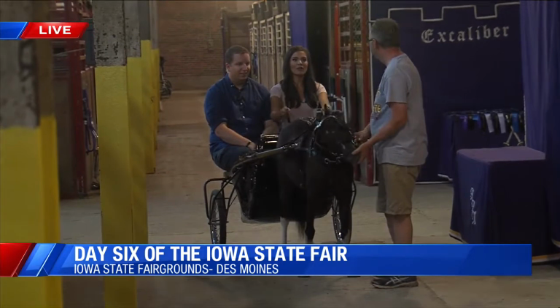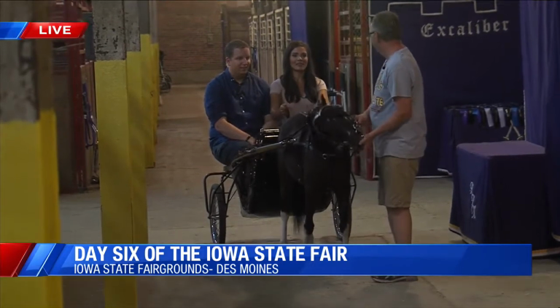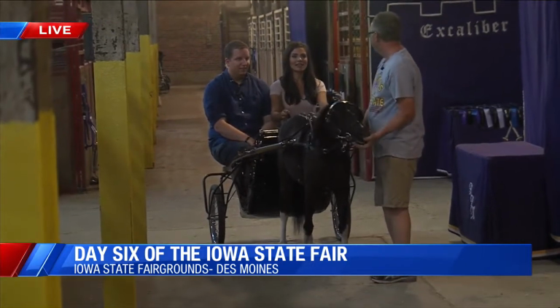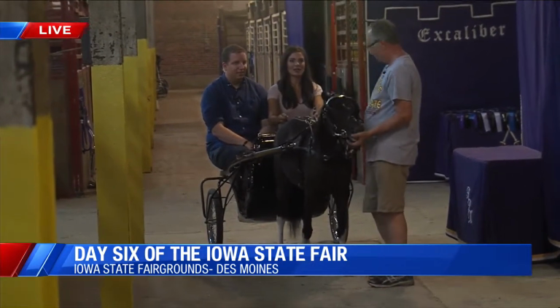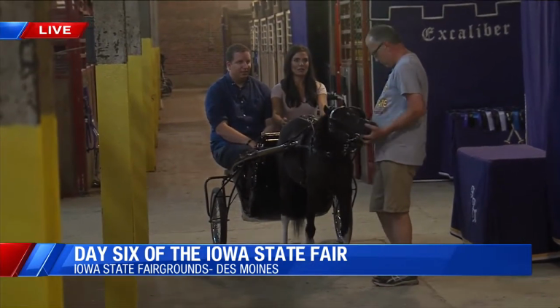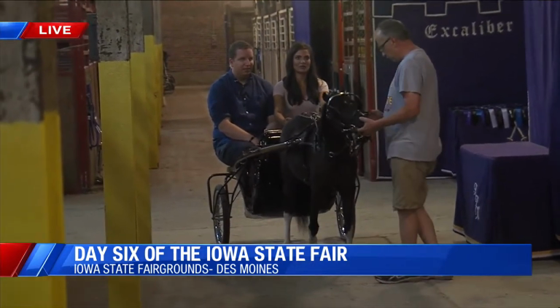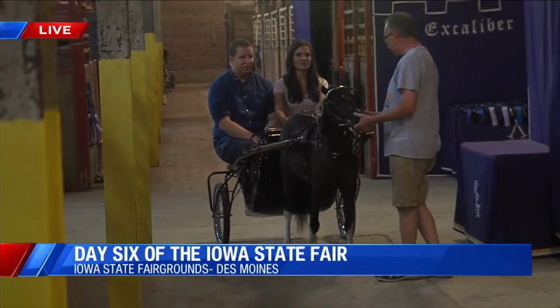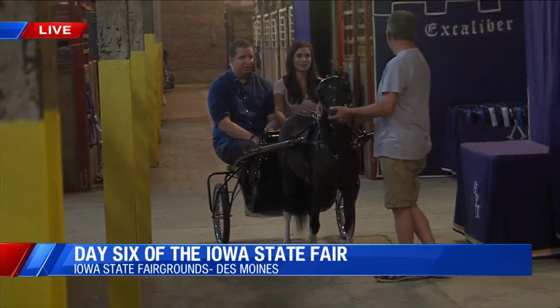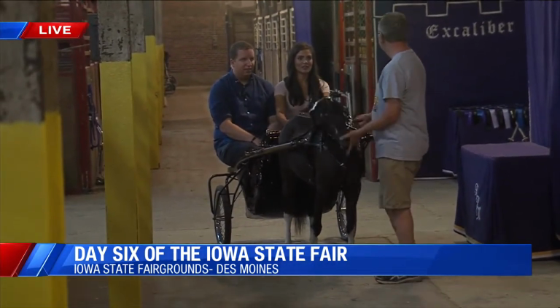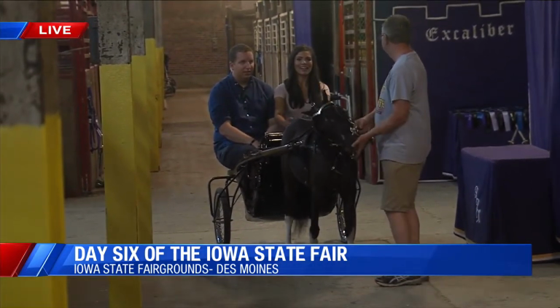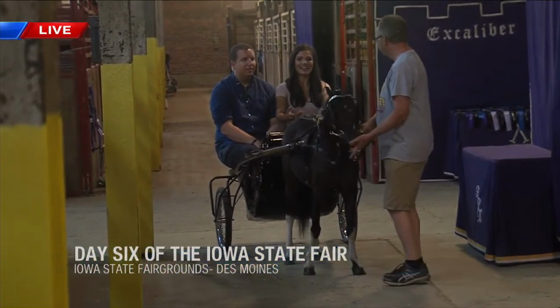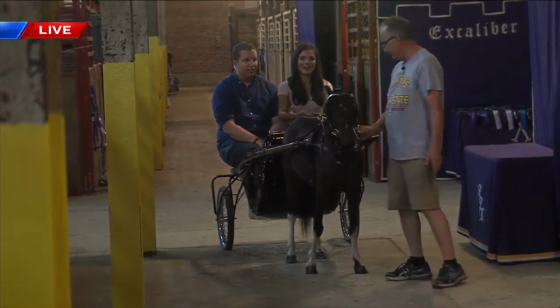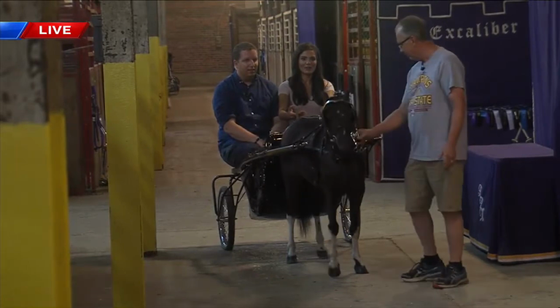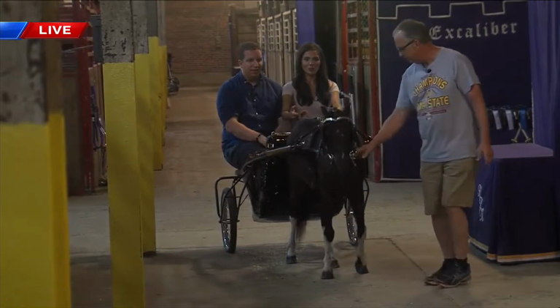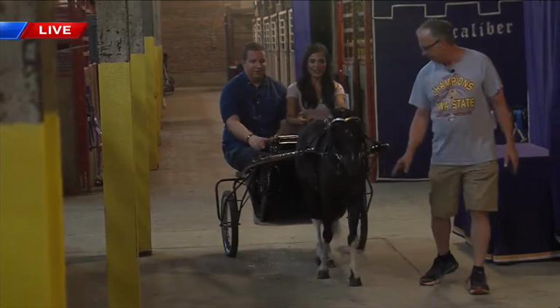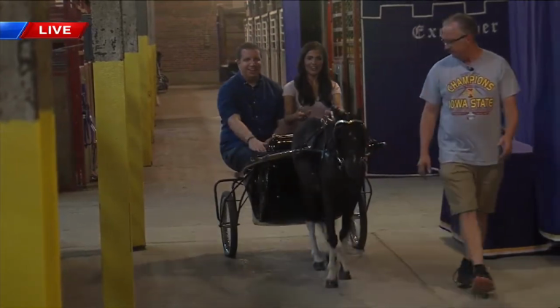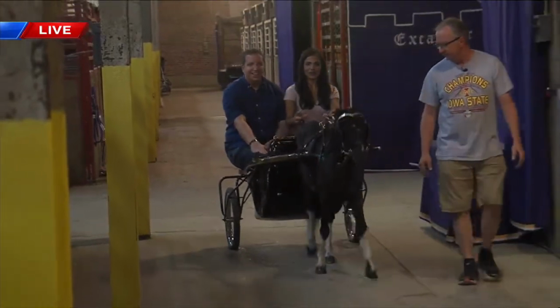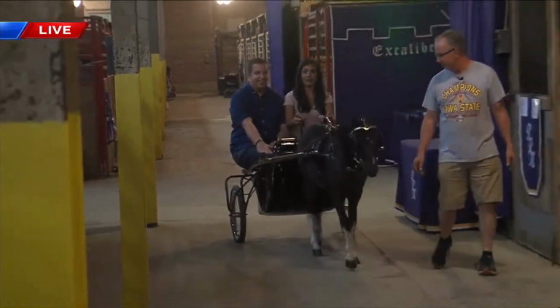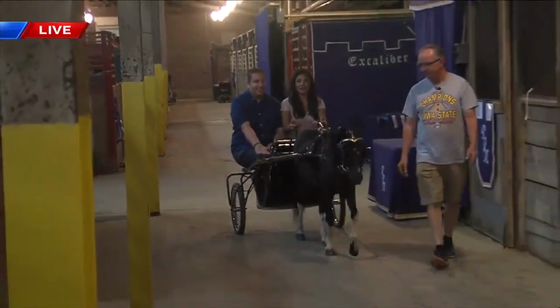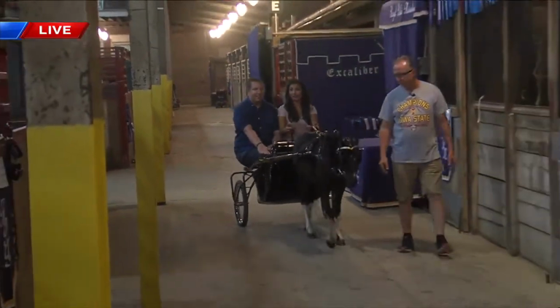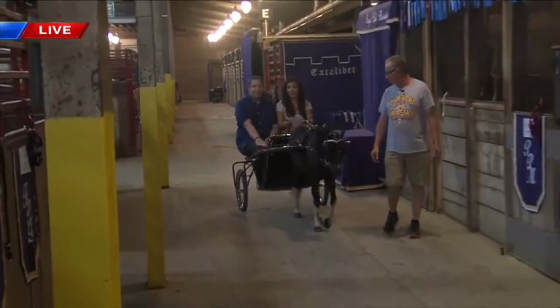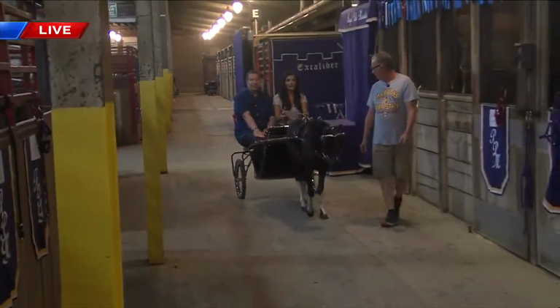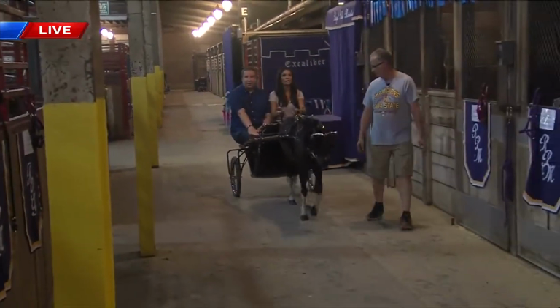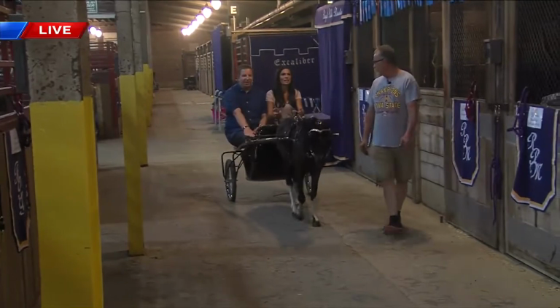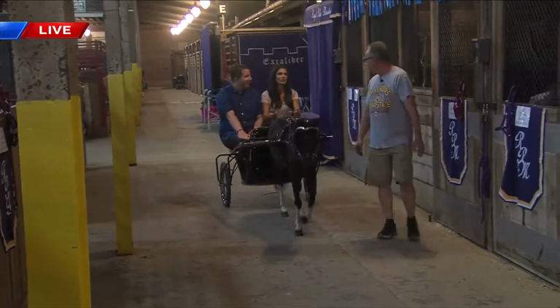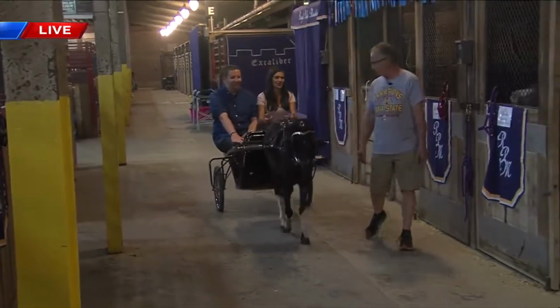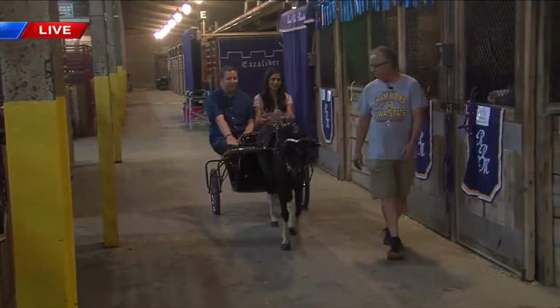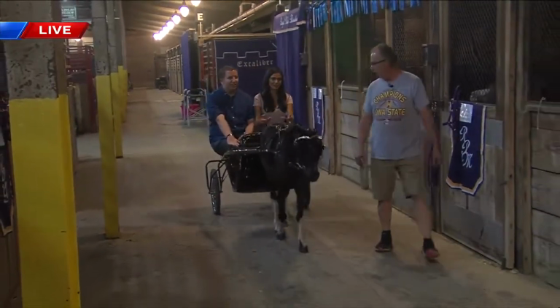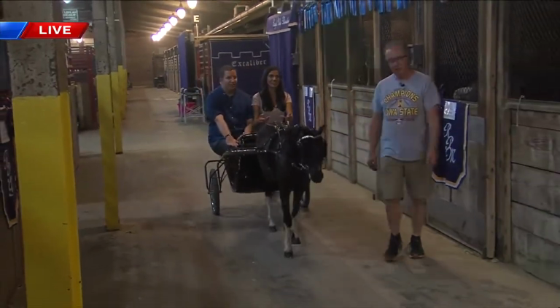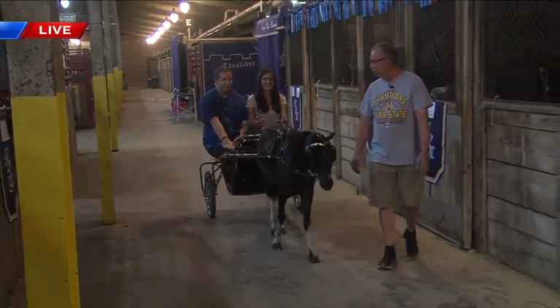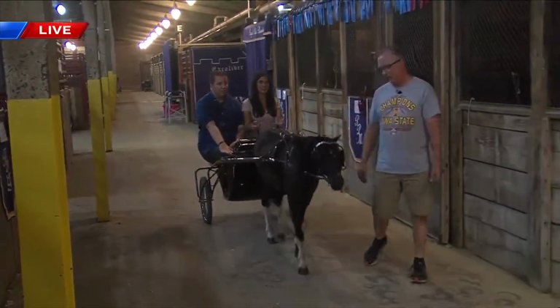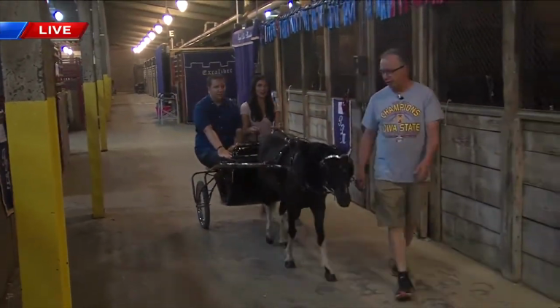What do I say to make Tommy go? You can either cluck or smooch. Alright, Tommy — oh my! Okay, we're going! Brandon might have a little bit of a conniption. No, I'm good. Tommy's not going to go too fast unless you cluck again.